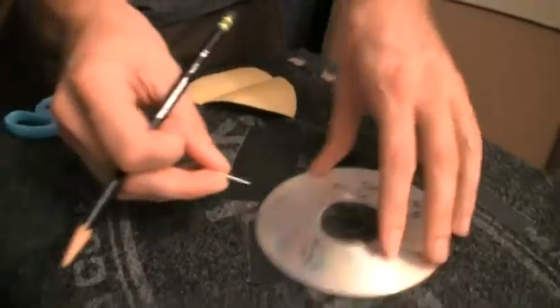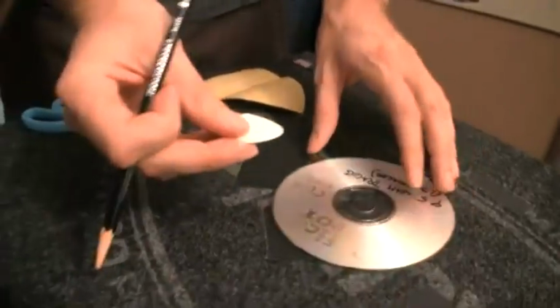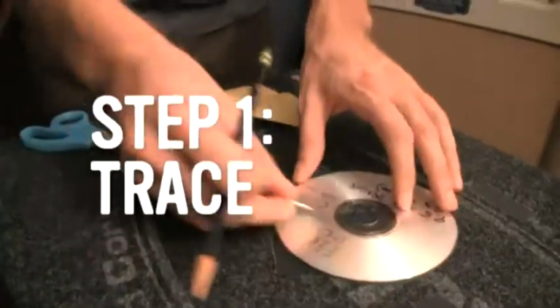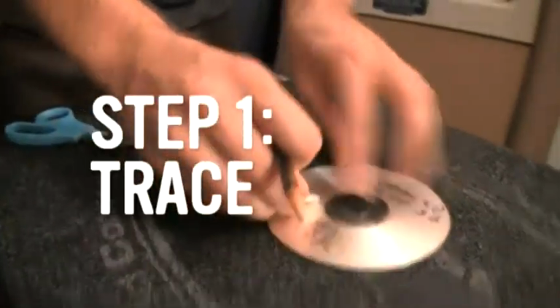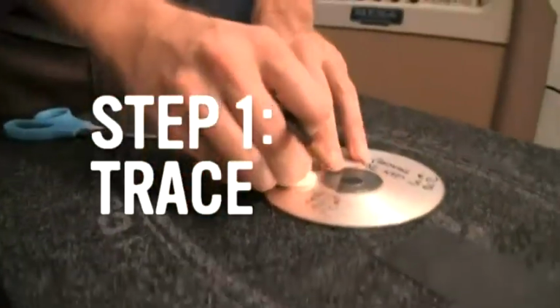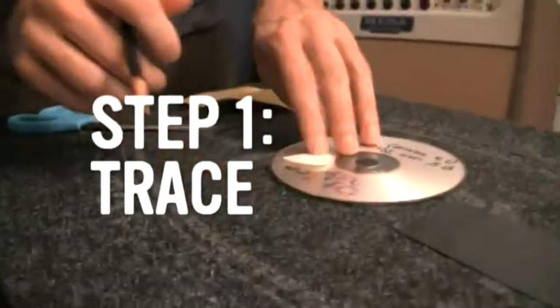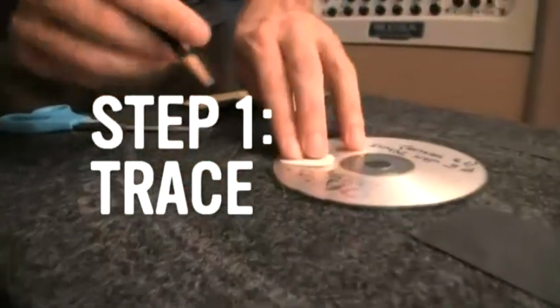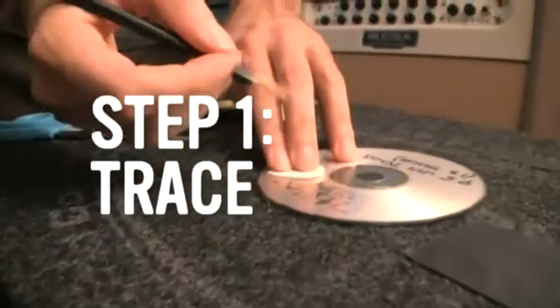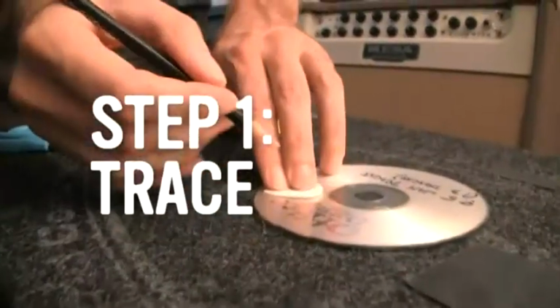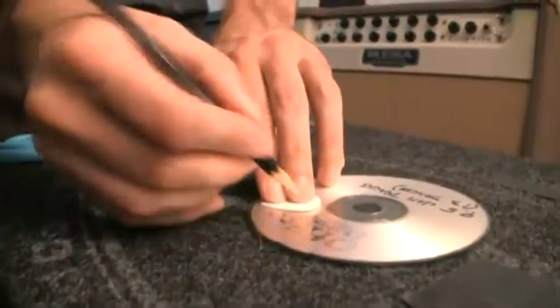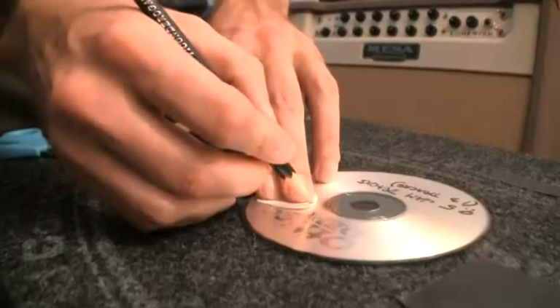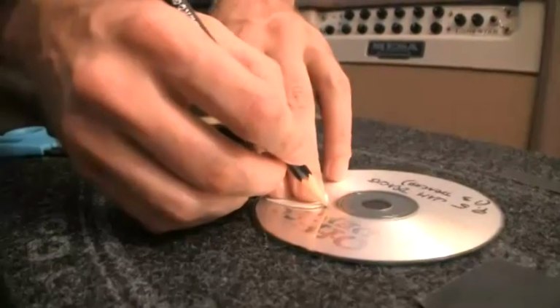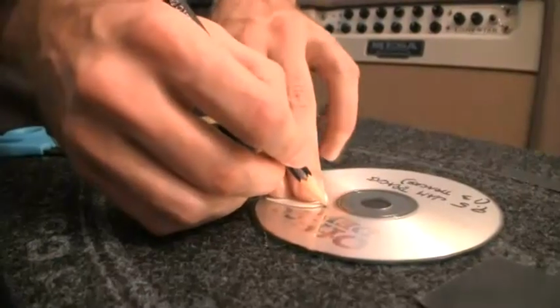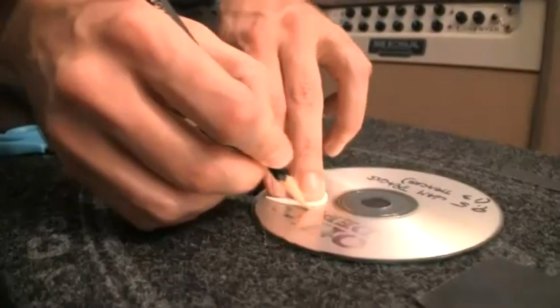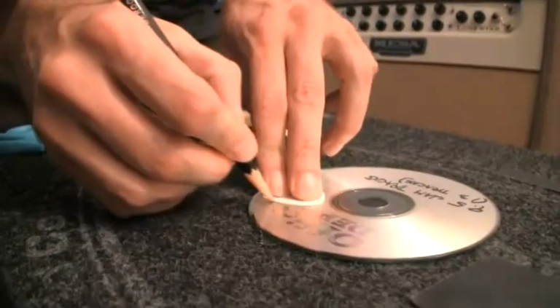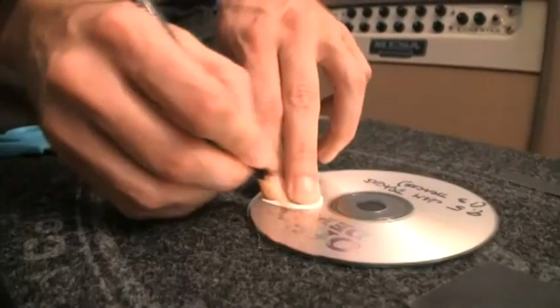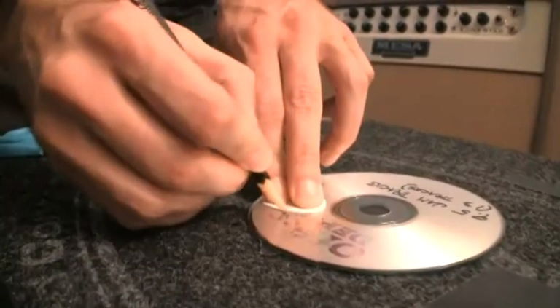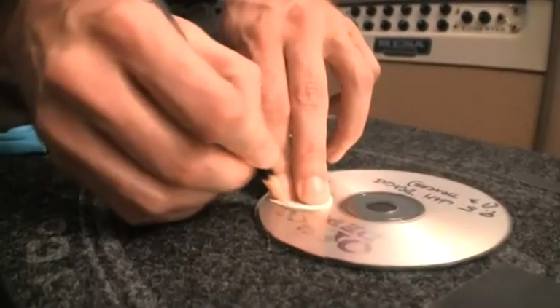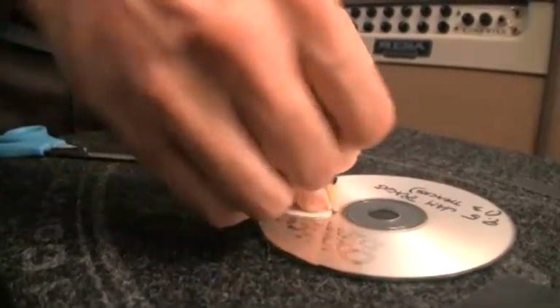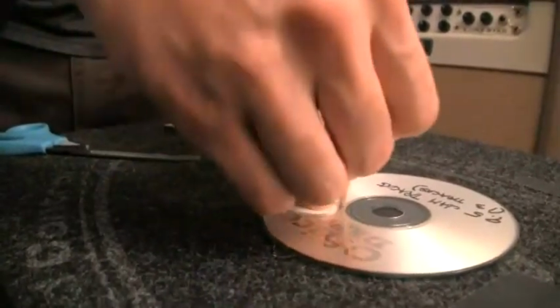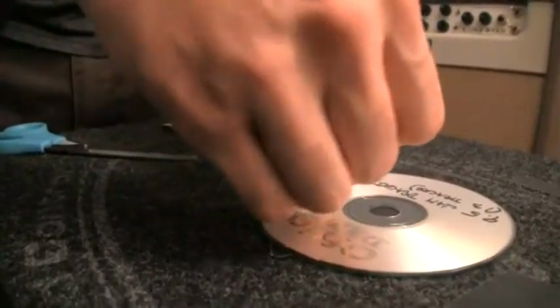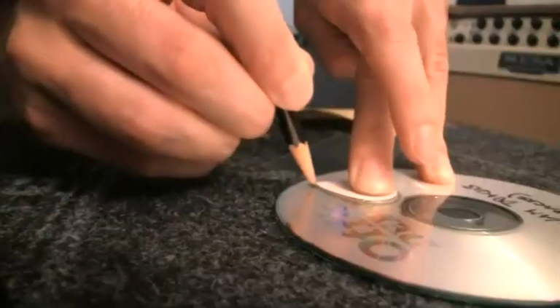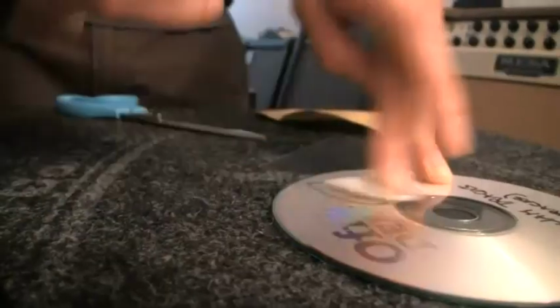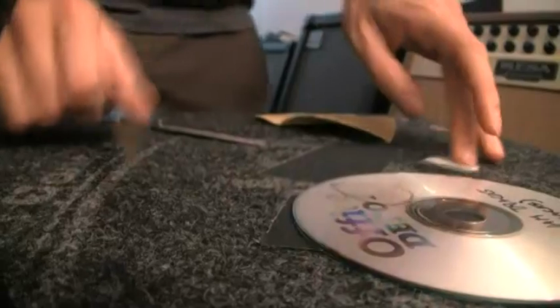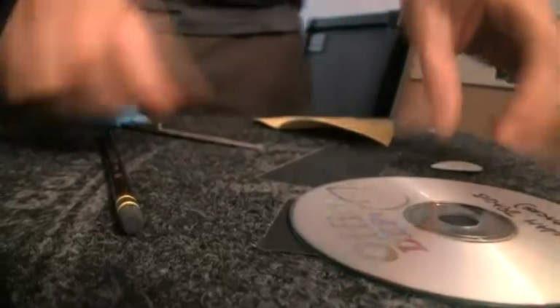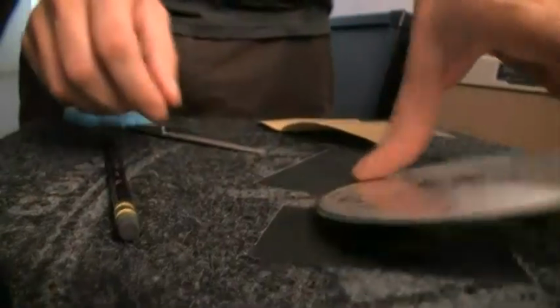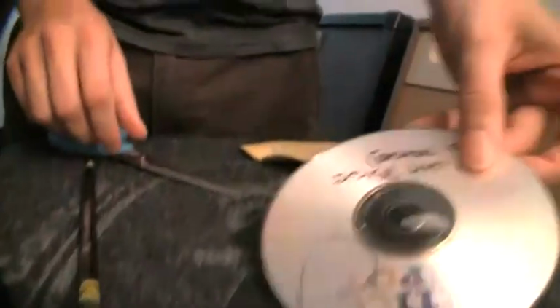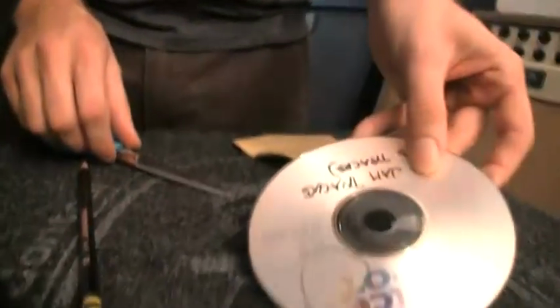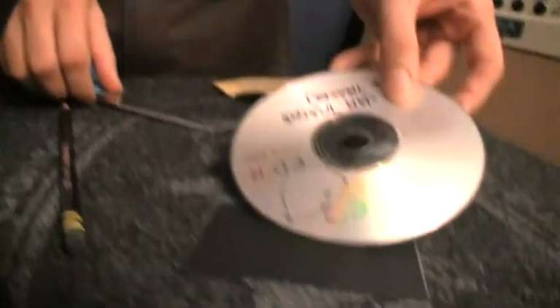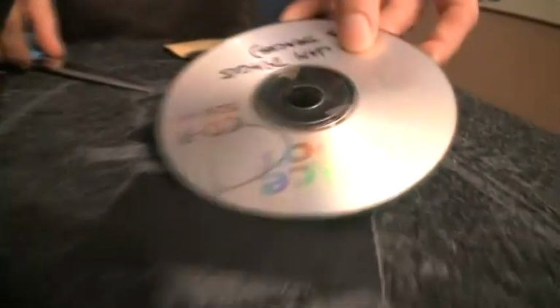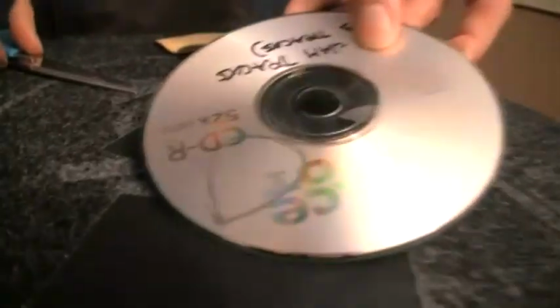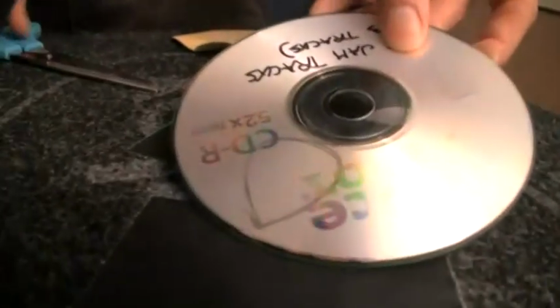First, put your guitar pick down on the back of the CD and take your Sharpie marker or pencil and draw a little outline. It doesn't have to be perfect, just enough to guide your scissors.